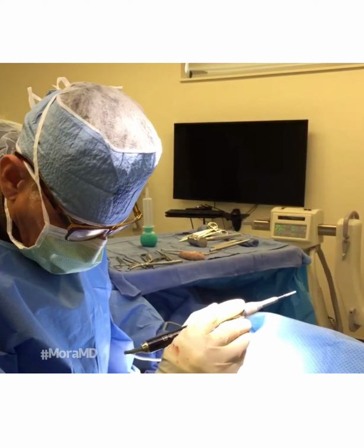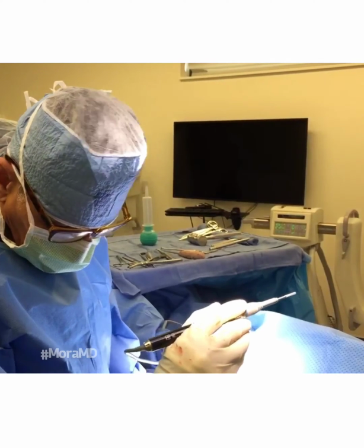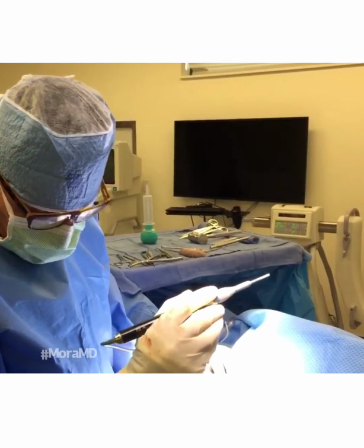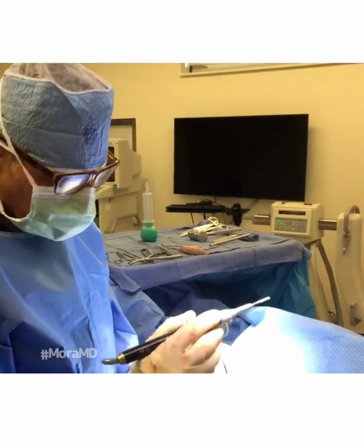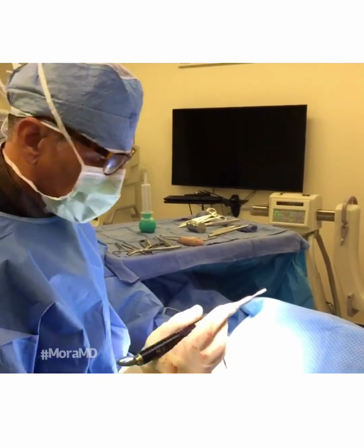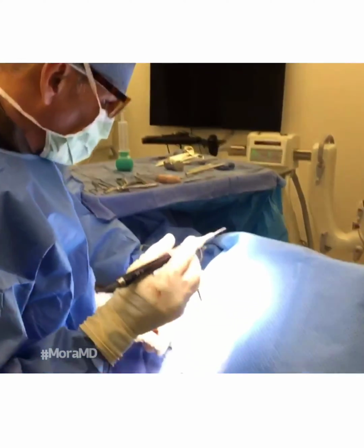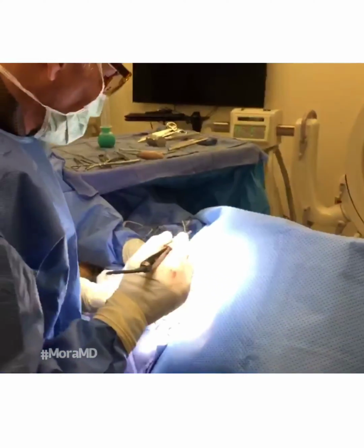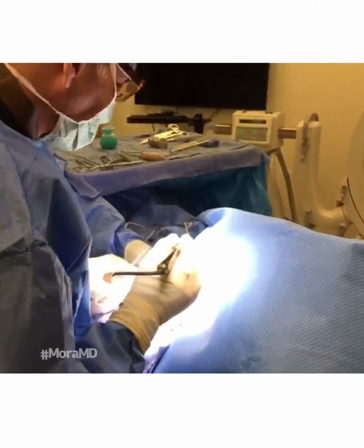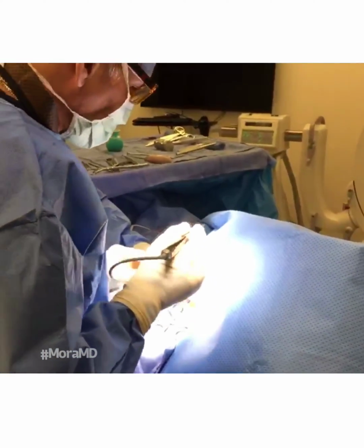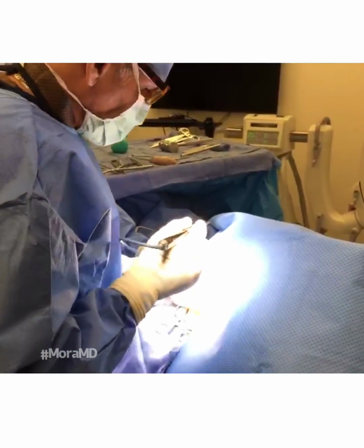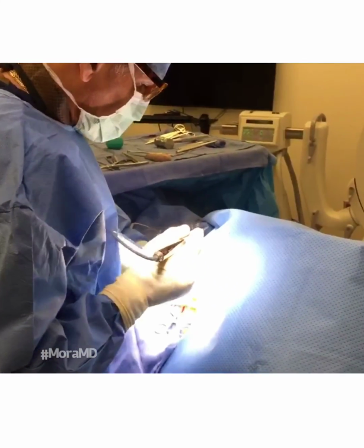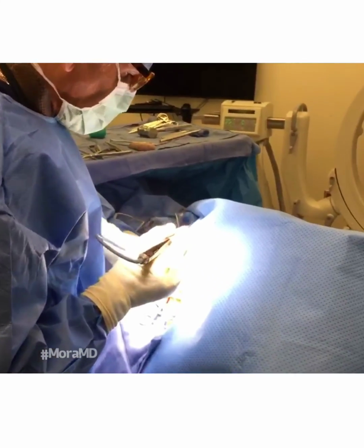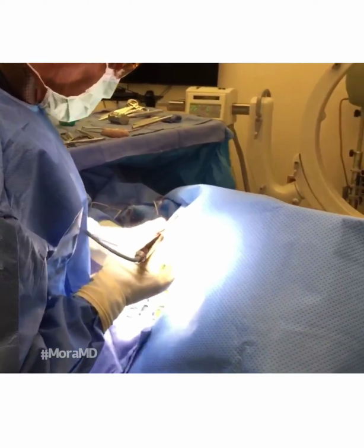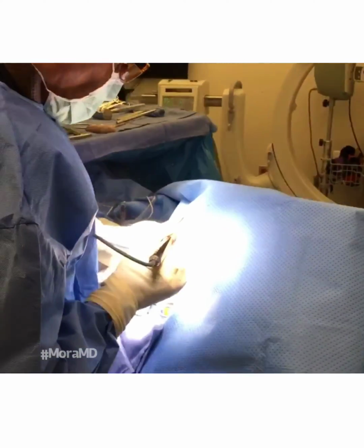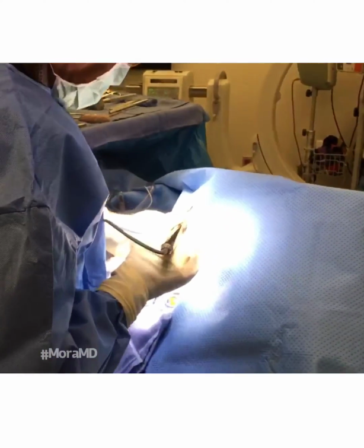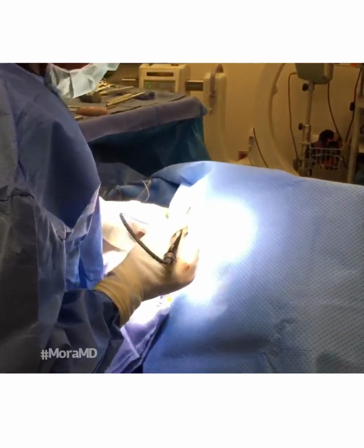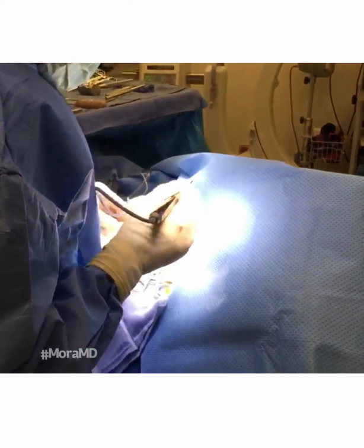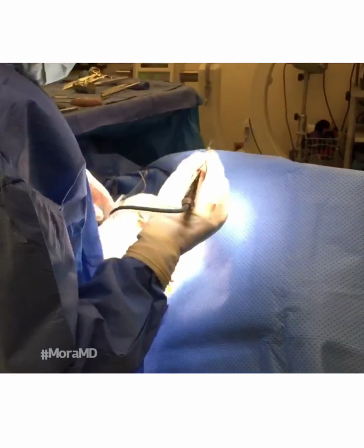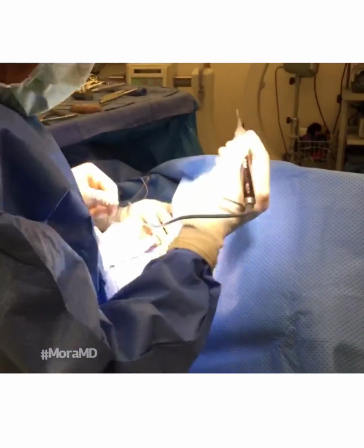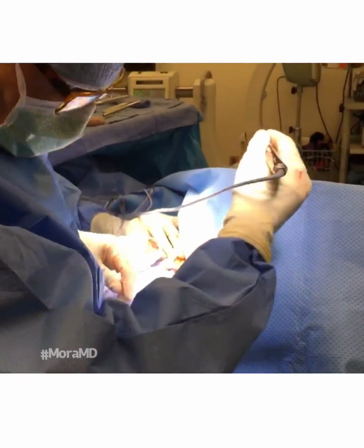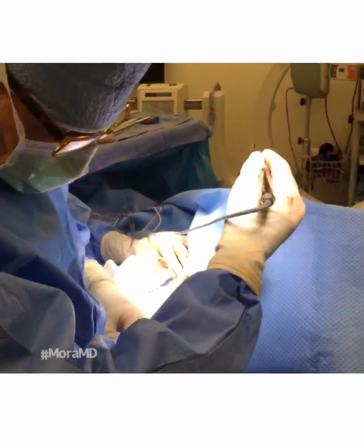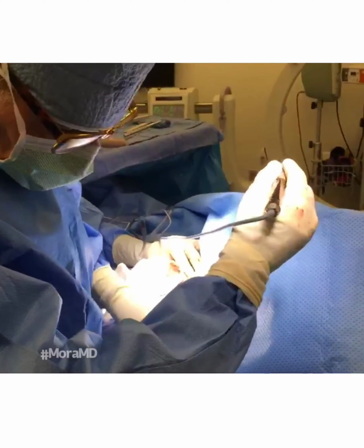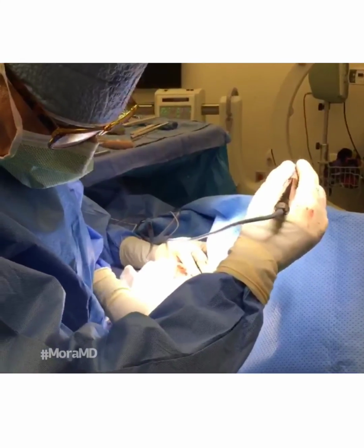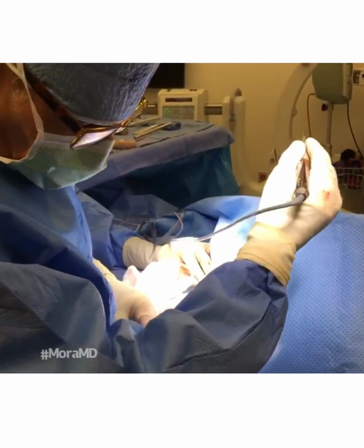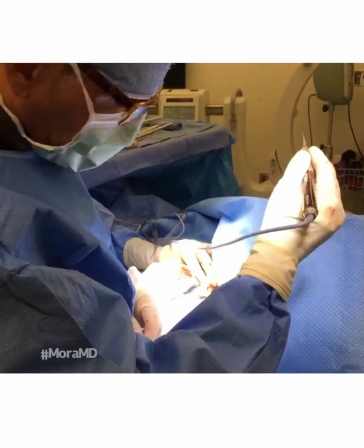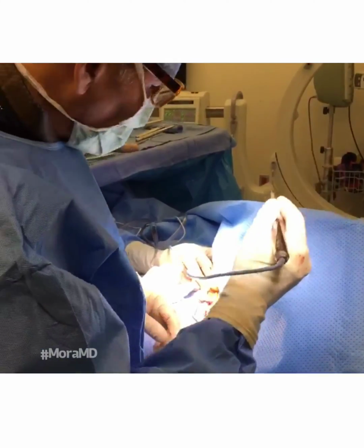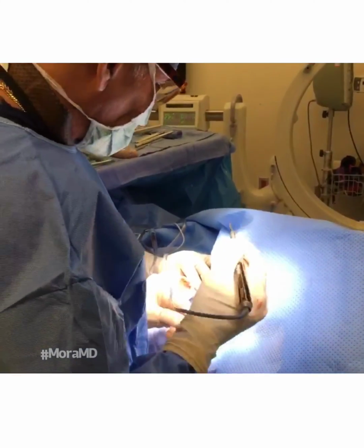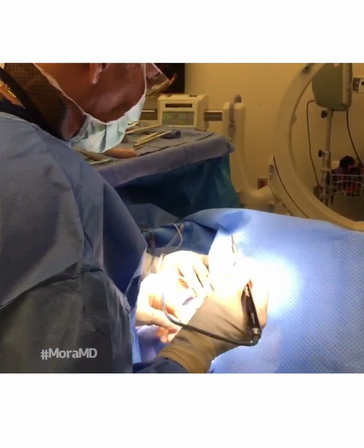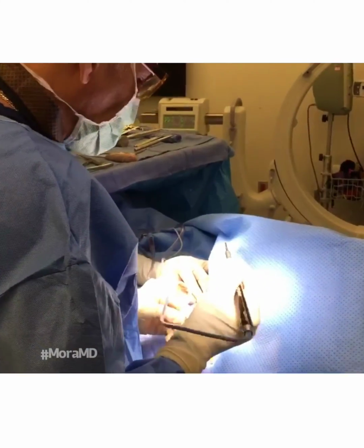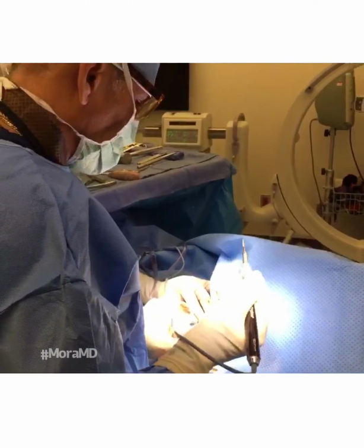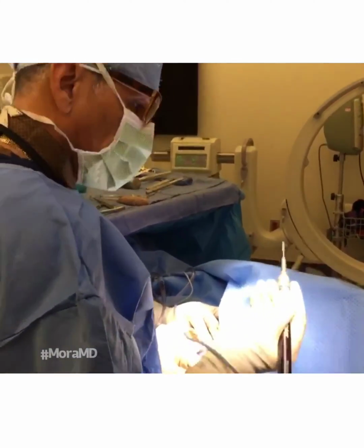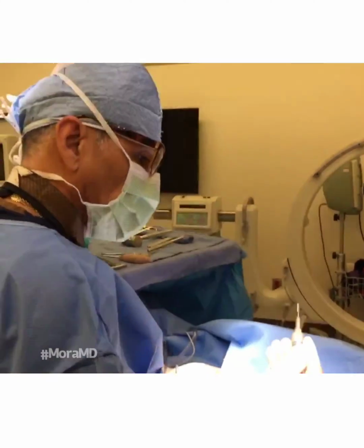We're doing some hardware removal today, and we've got to pull out the high-speed metal burr to get this out — but we're almost there.